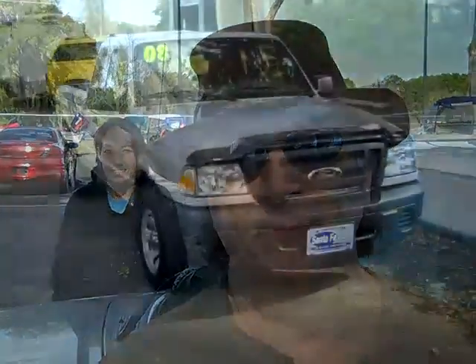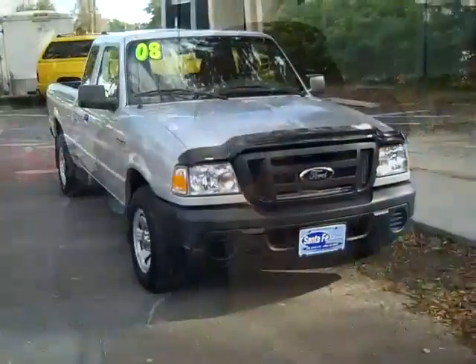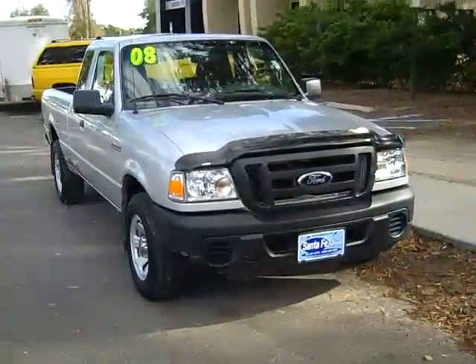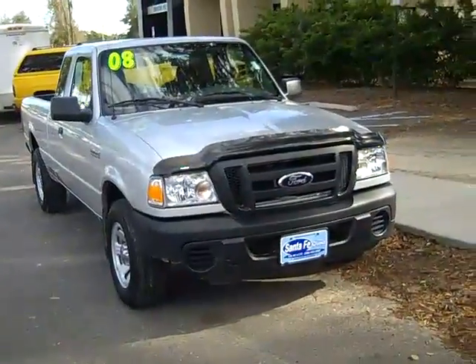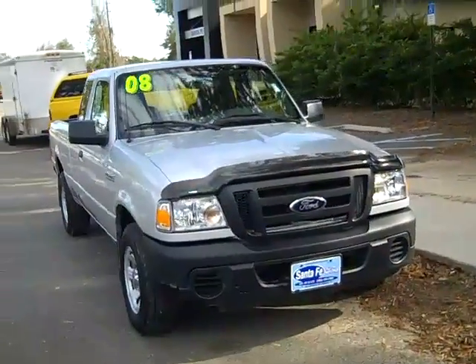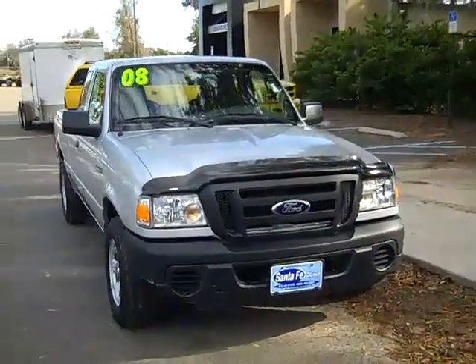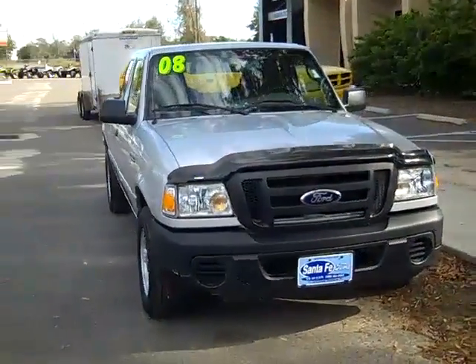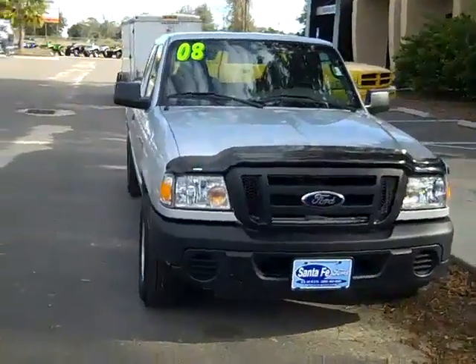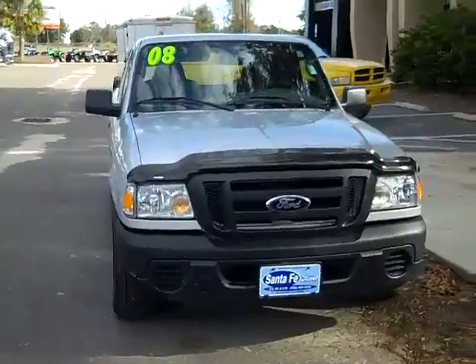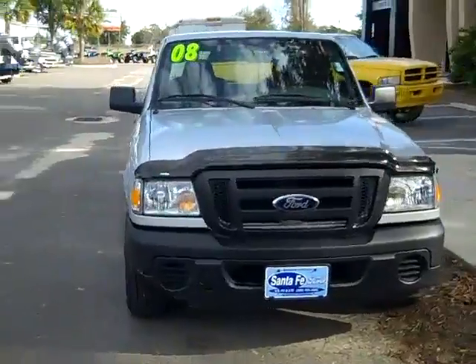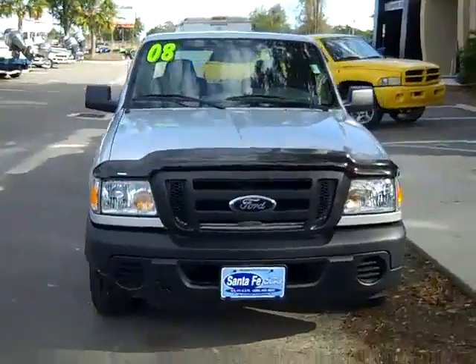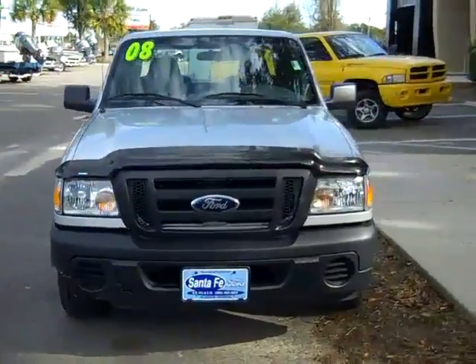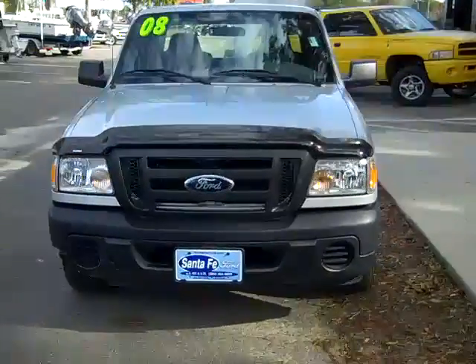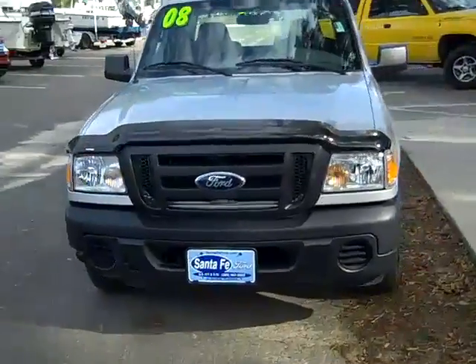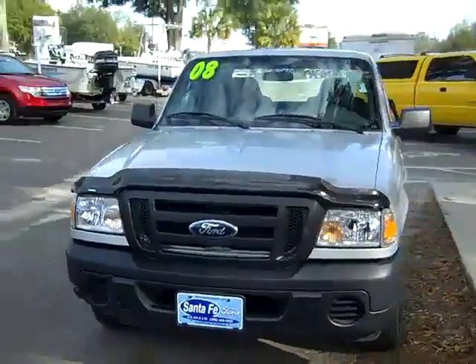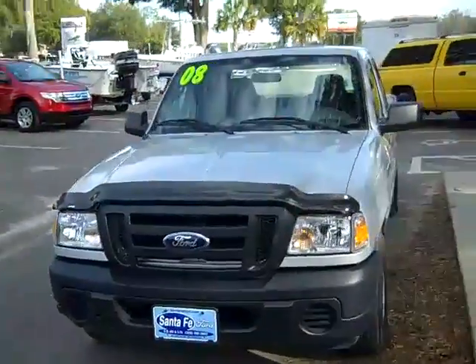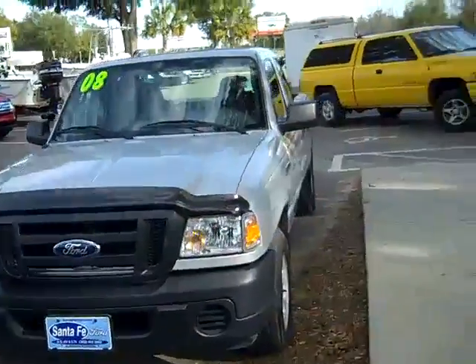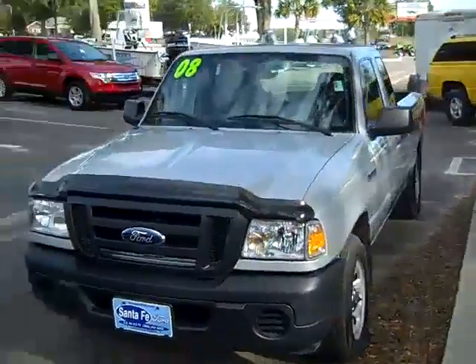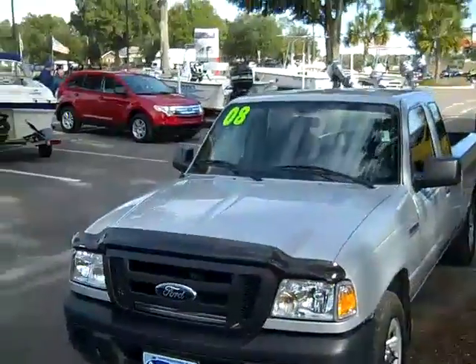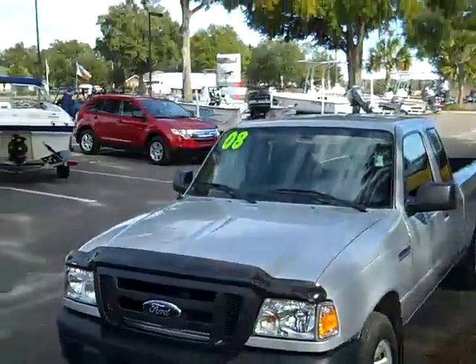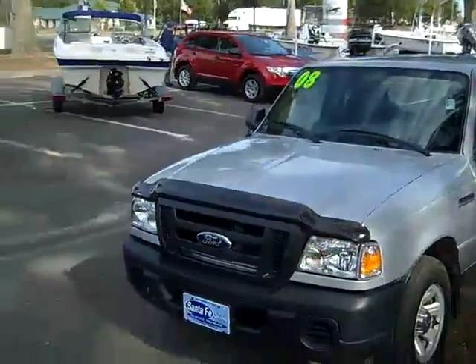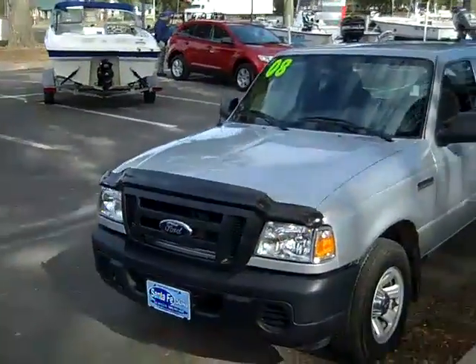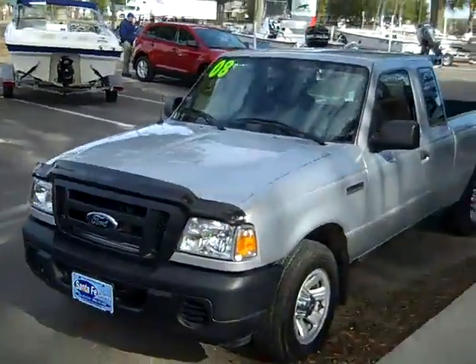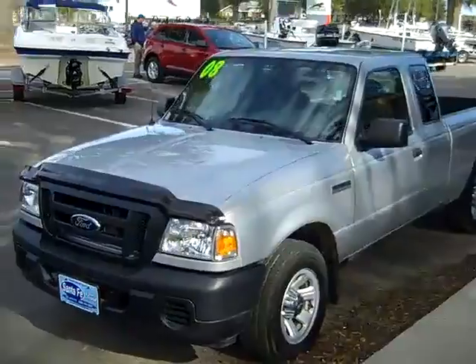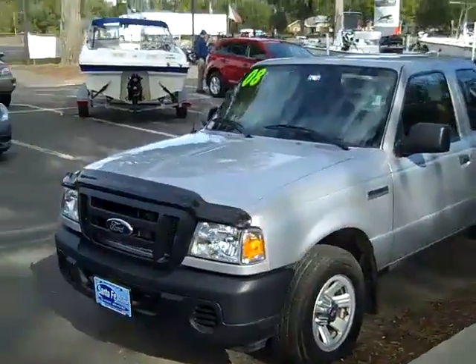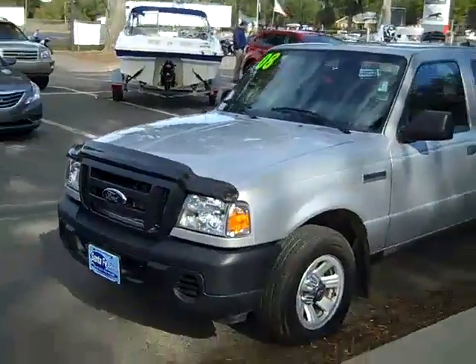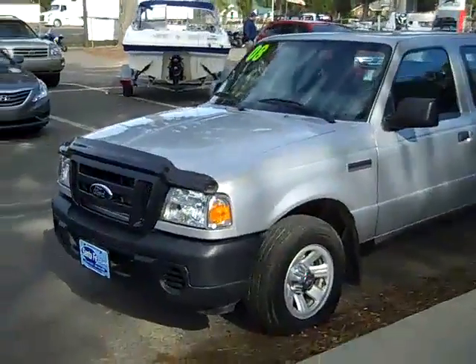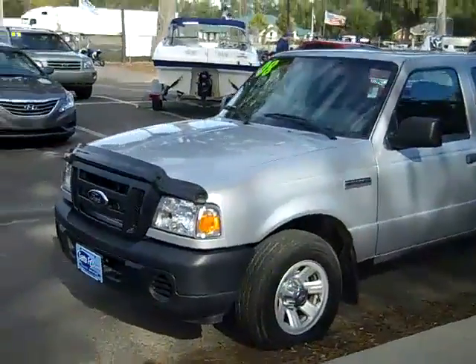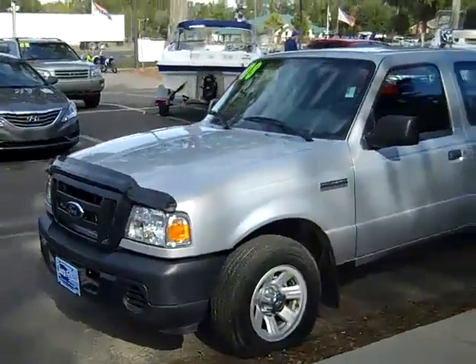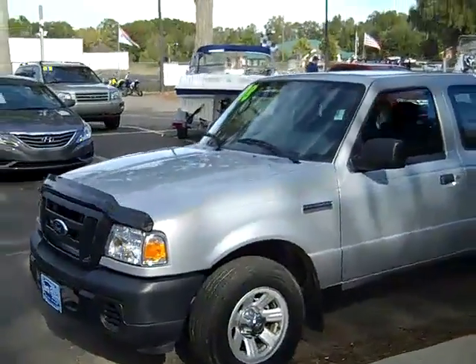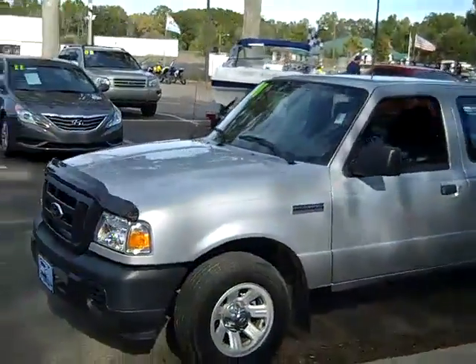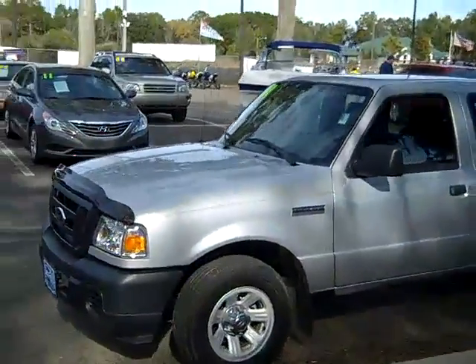Hi there, this is Jen, and right now I'm showing you a 2008 Ford Ranger. I'd also like to remind you that we have a huge inventory, and you can check it out online anytime by logging on to SantaFeFord.com.